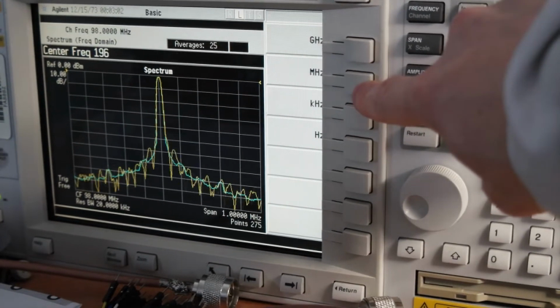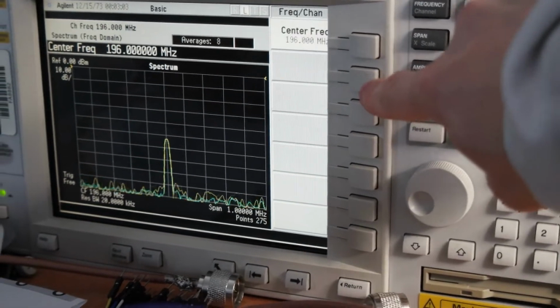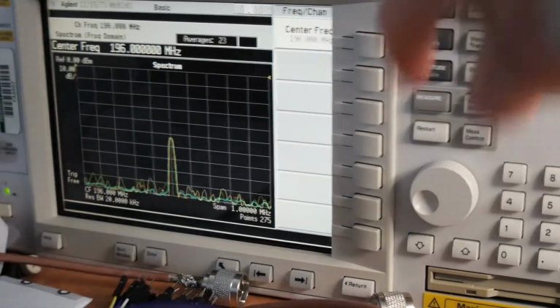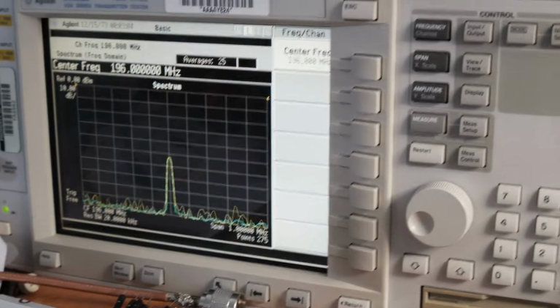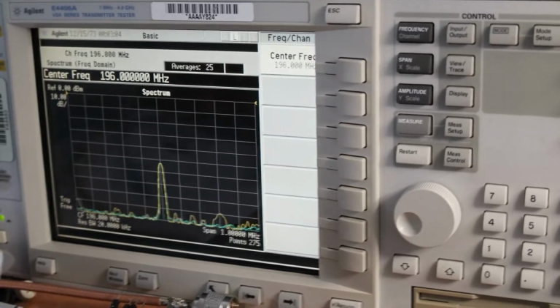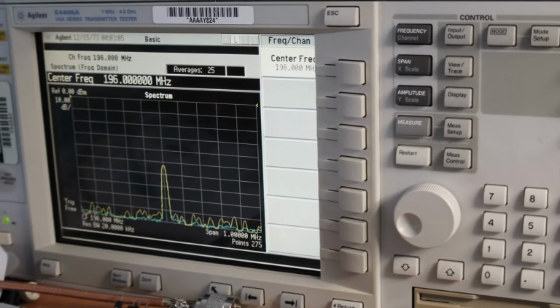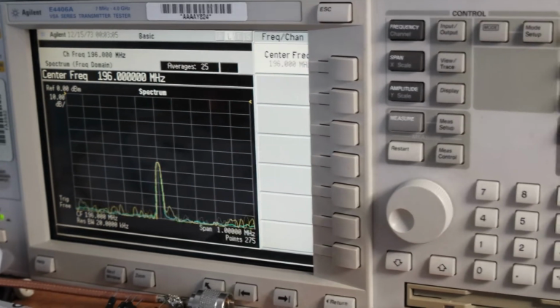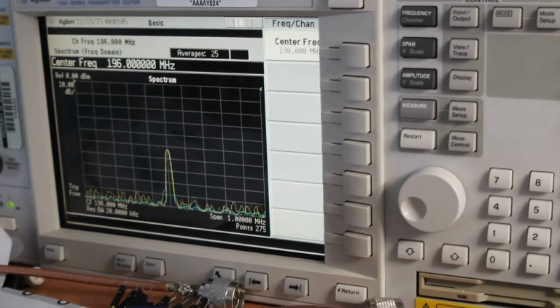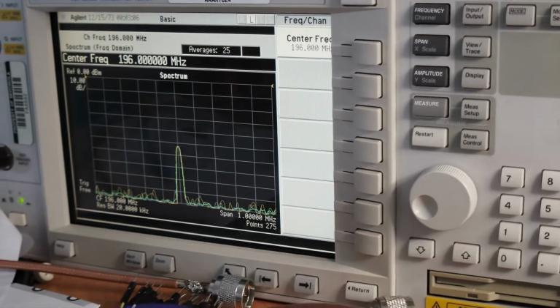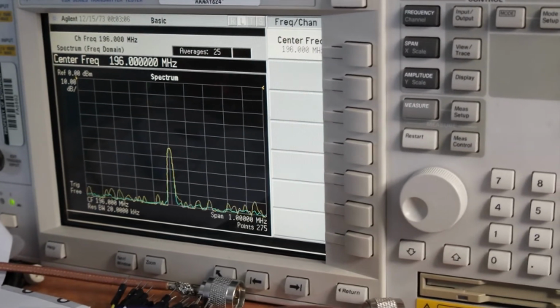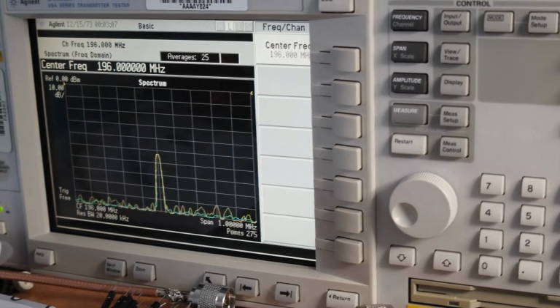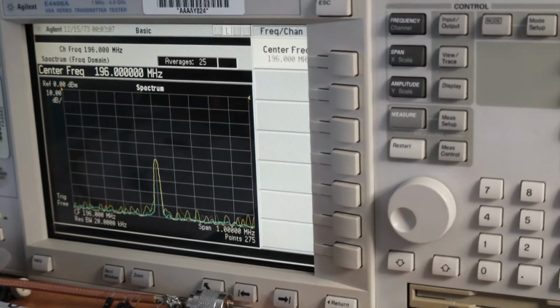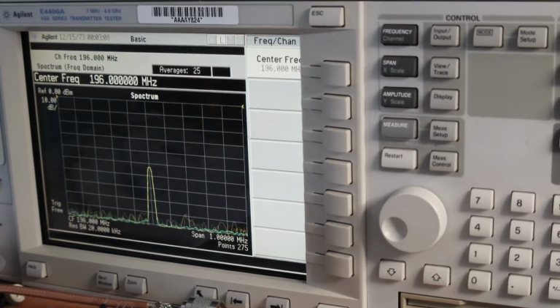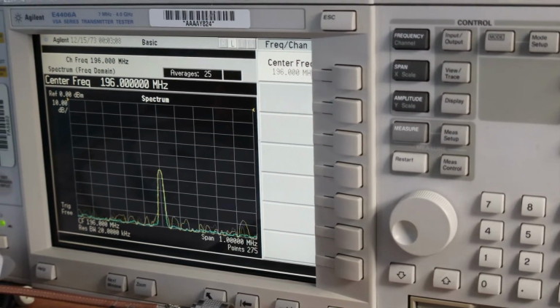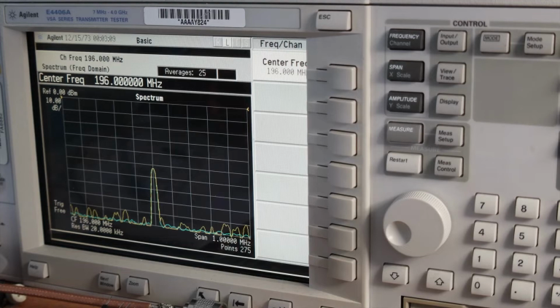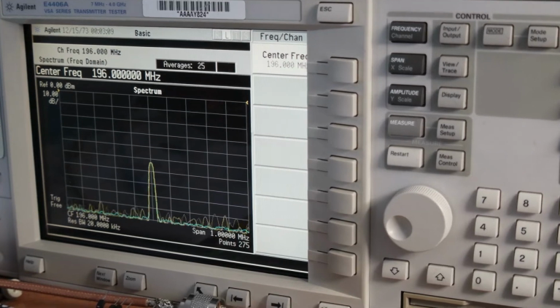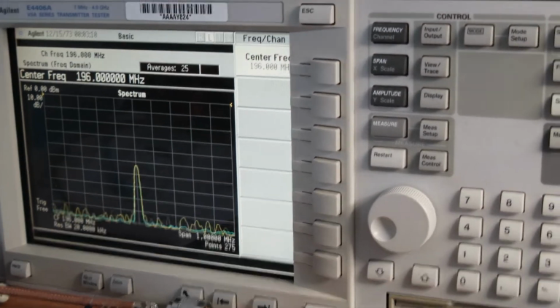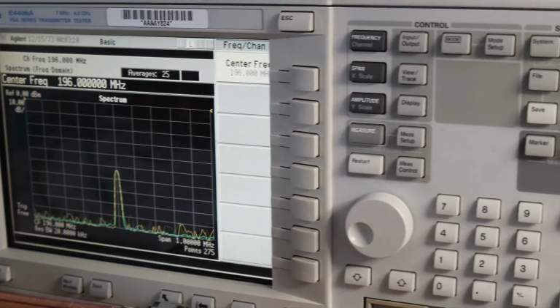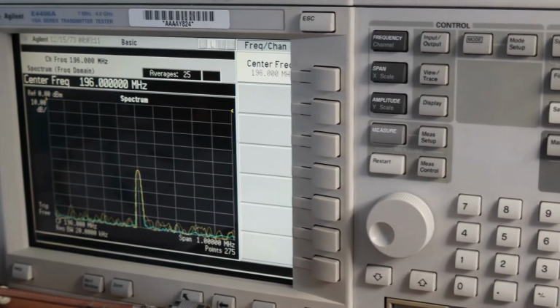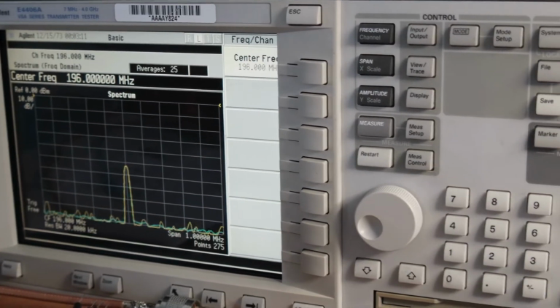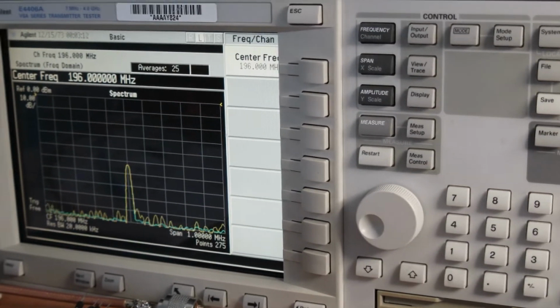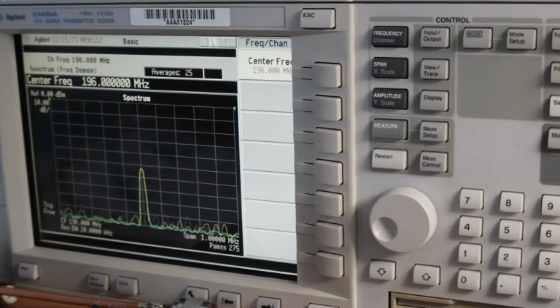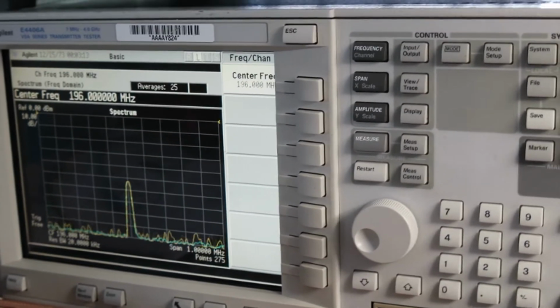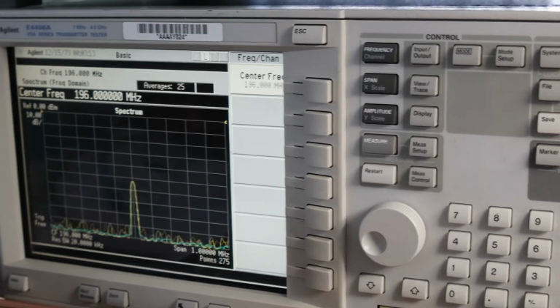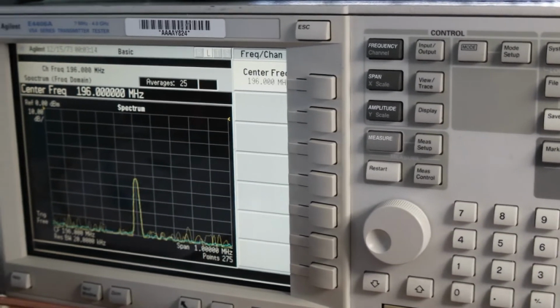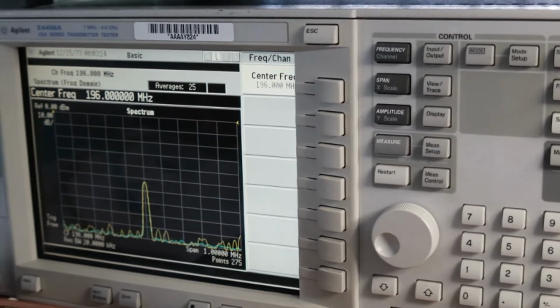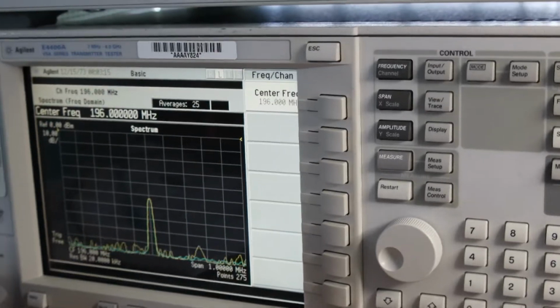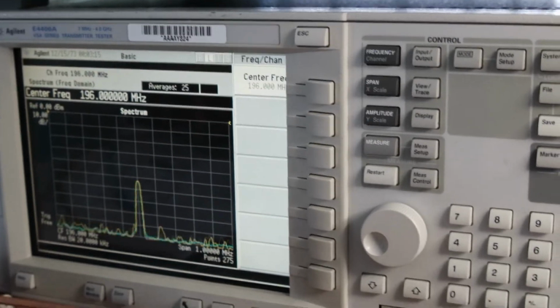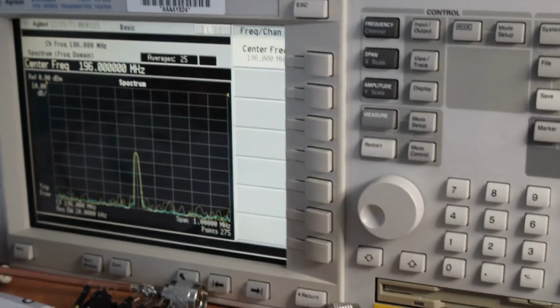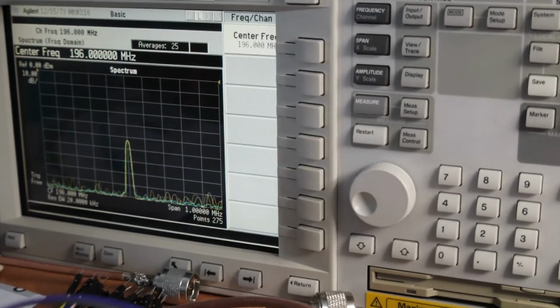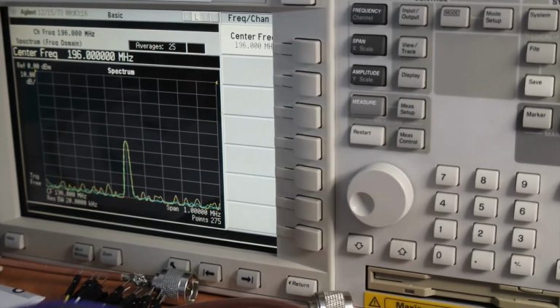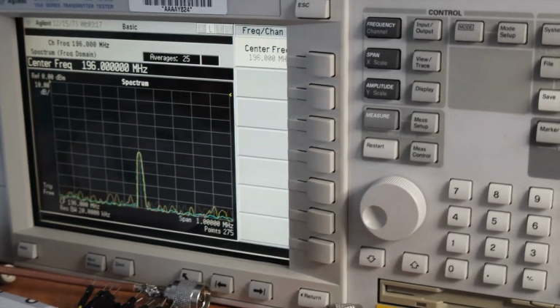We are better than 50 dB harmonics emission — oh my god, this is crazy! This is unbelievable. Can you believe that?